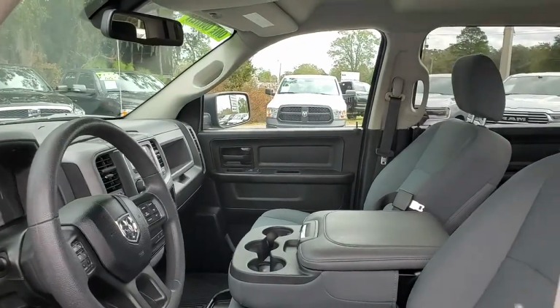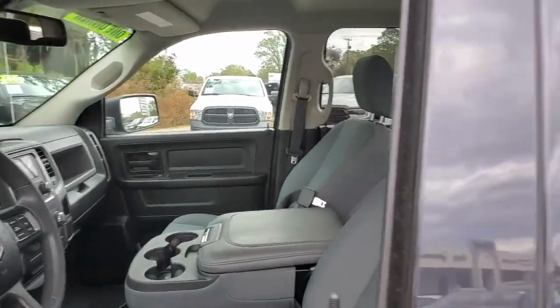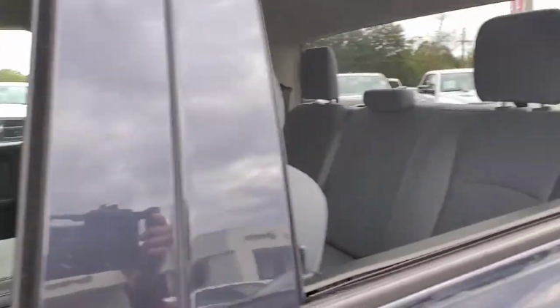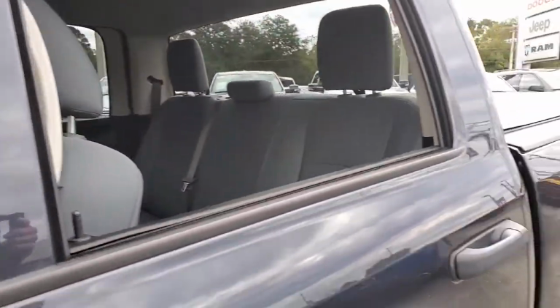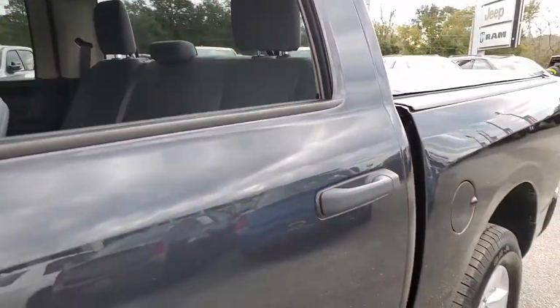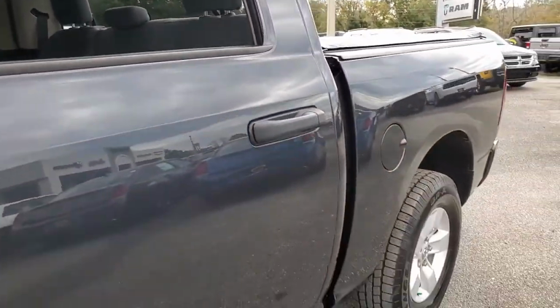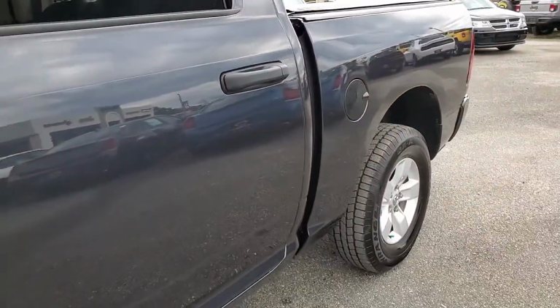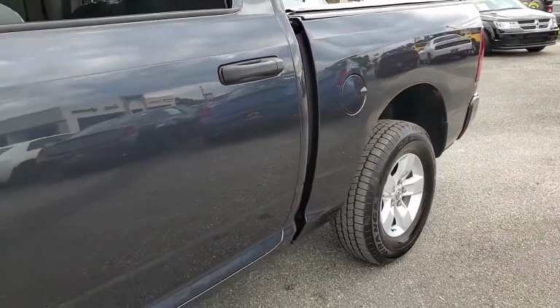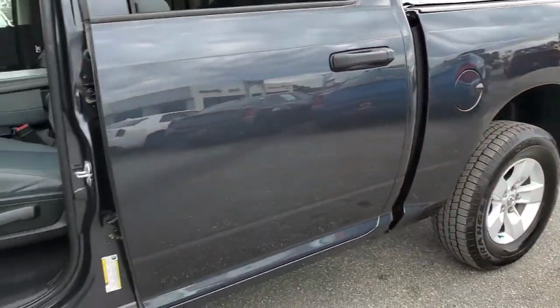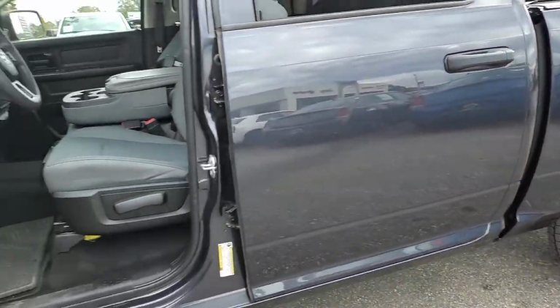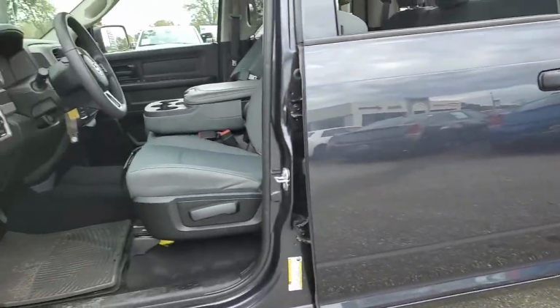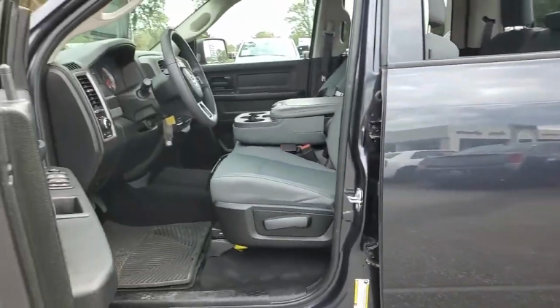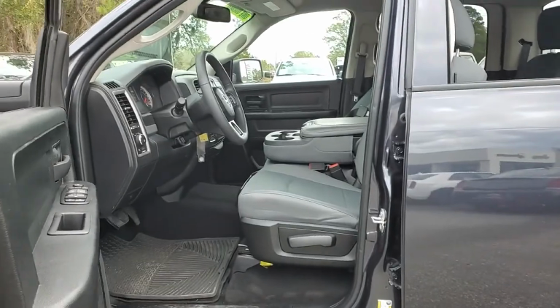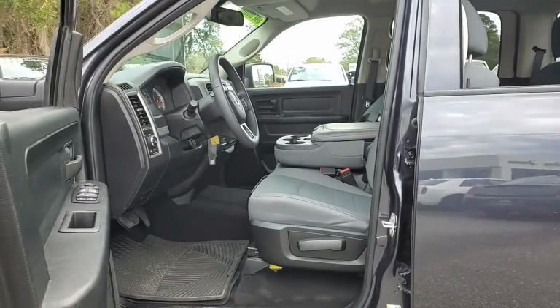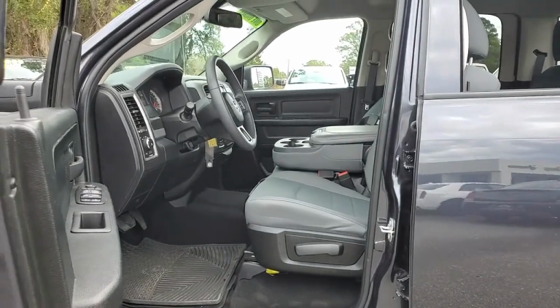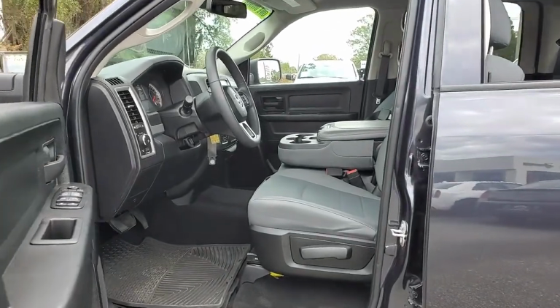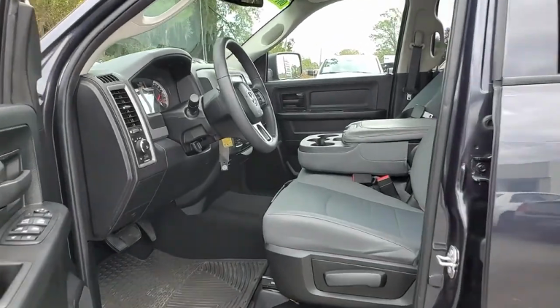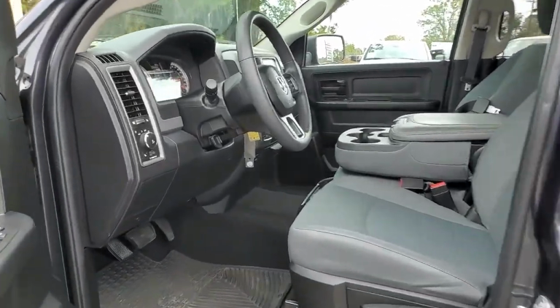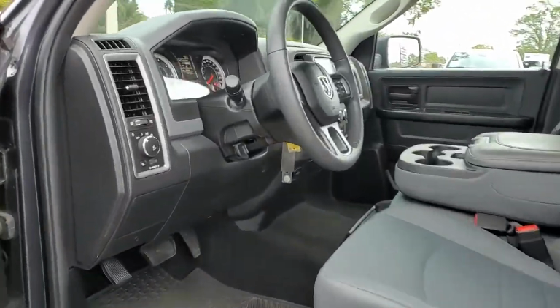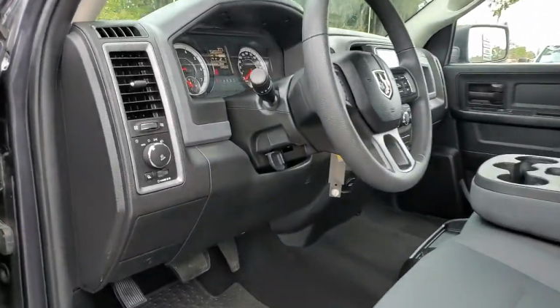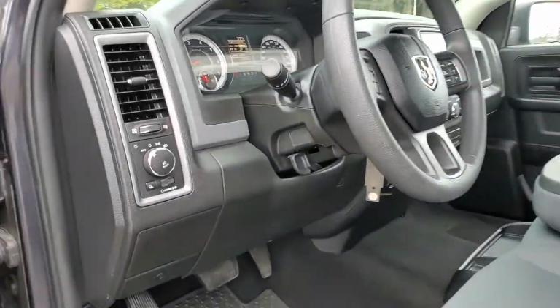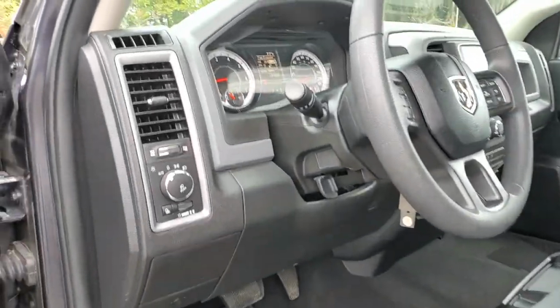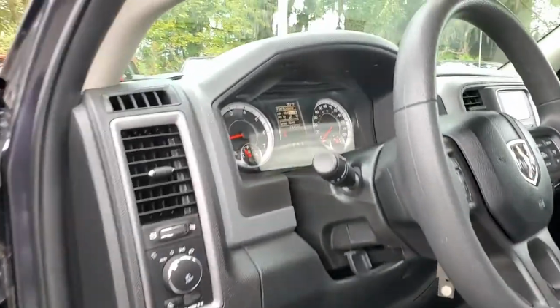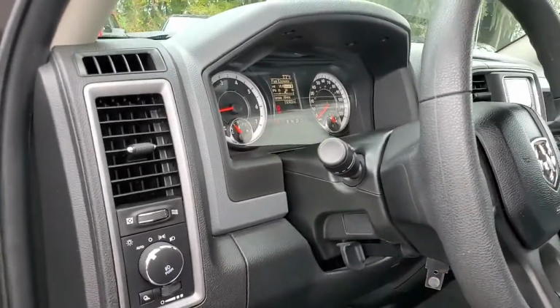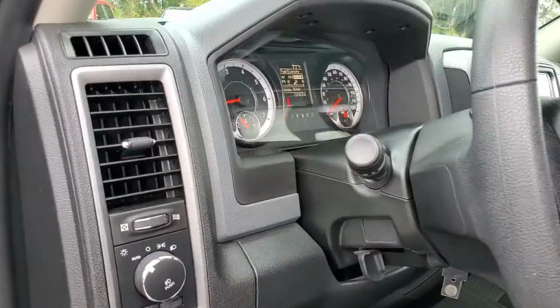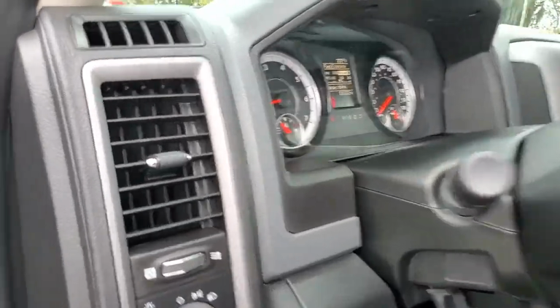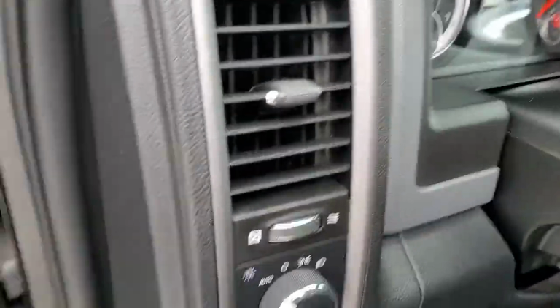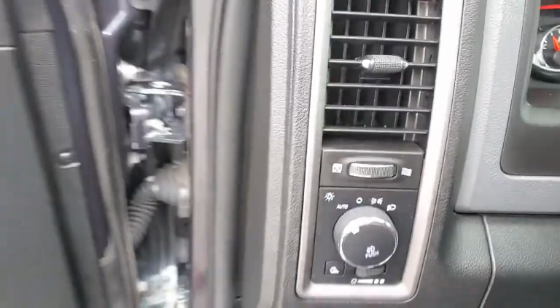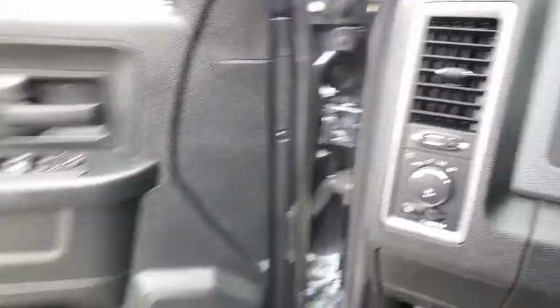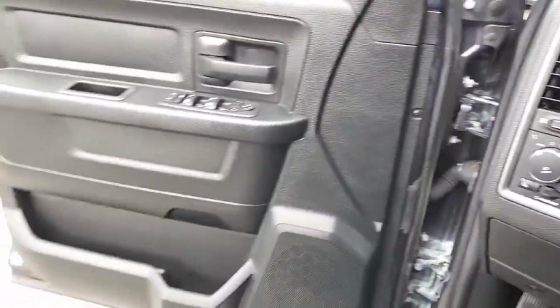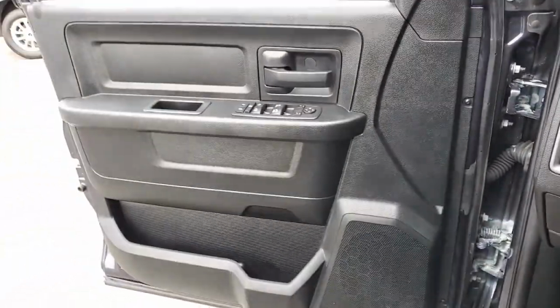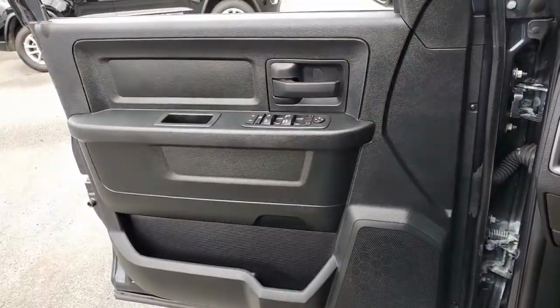Electronic stability control, power windows, front floor mats, four-wheel disc brakes, power steering. Don't do the job unless you can do it right. Drive the truck that has the capability you need, the Ram 1500.